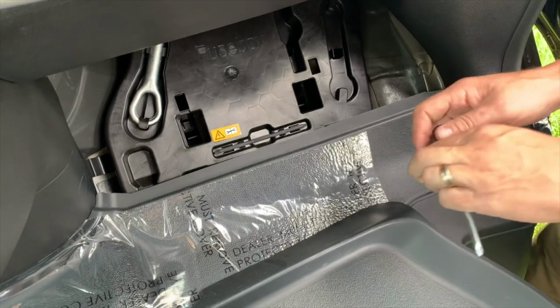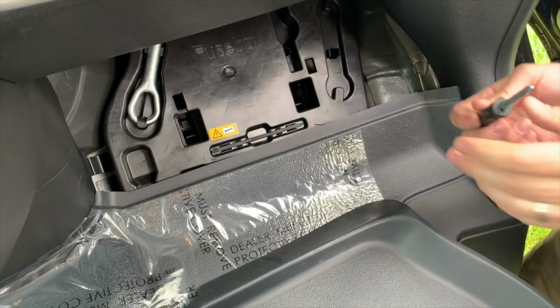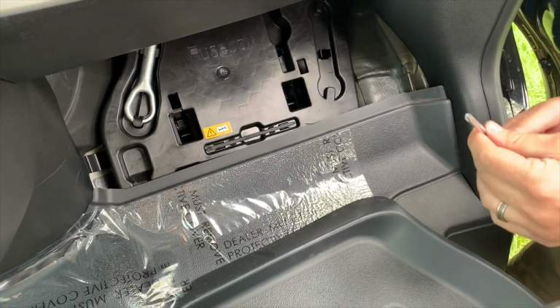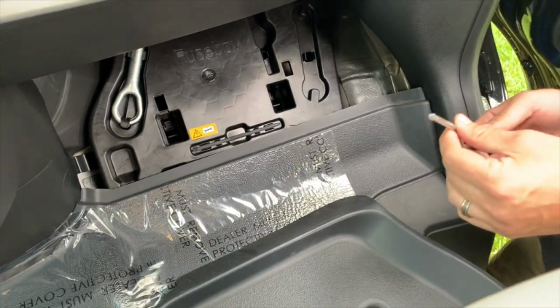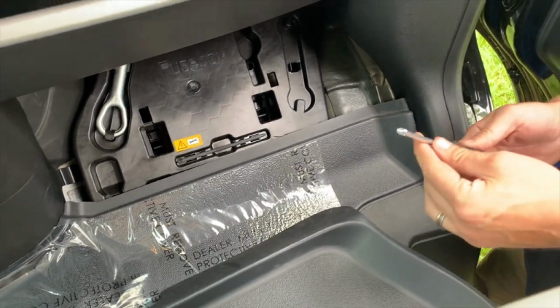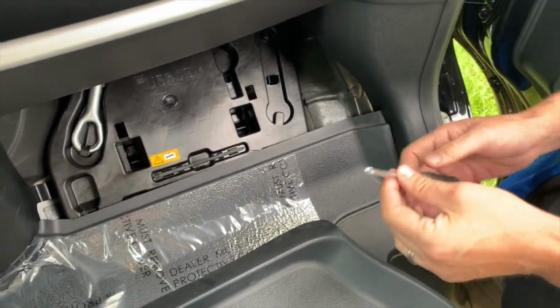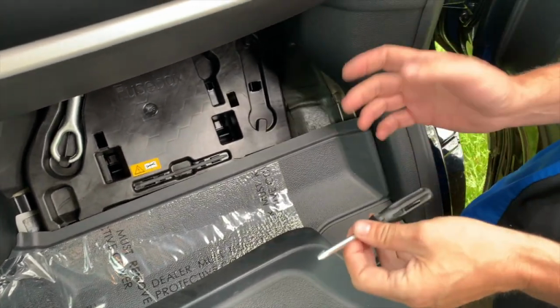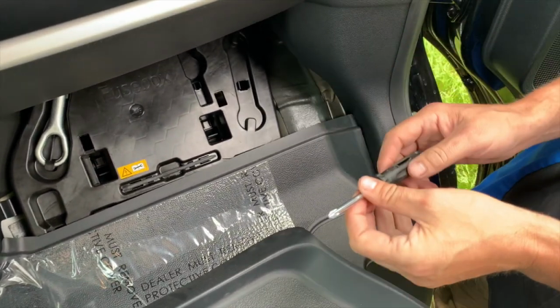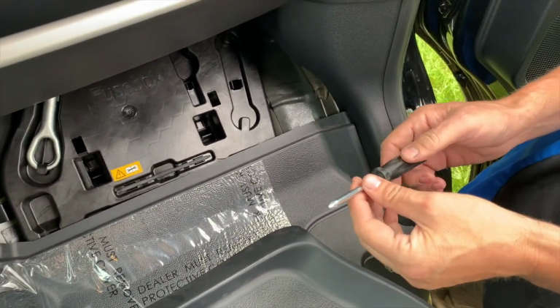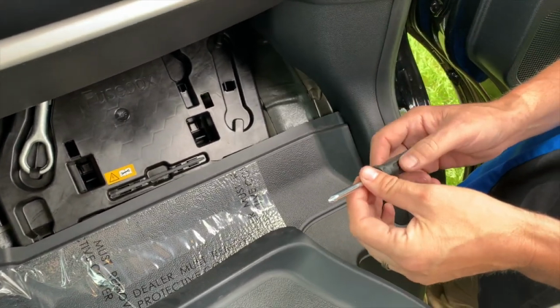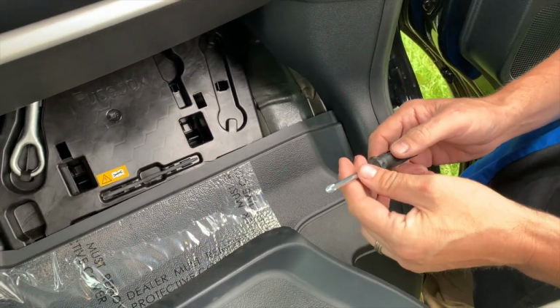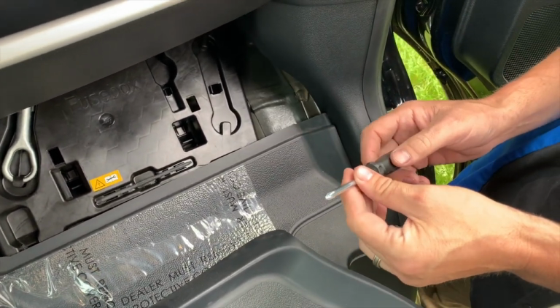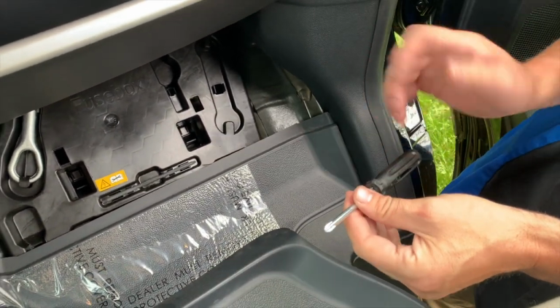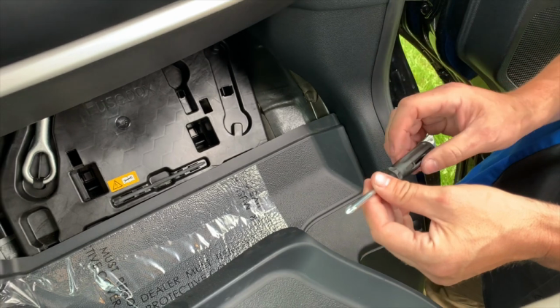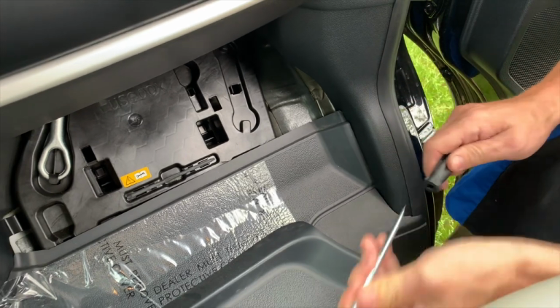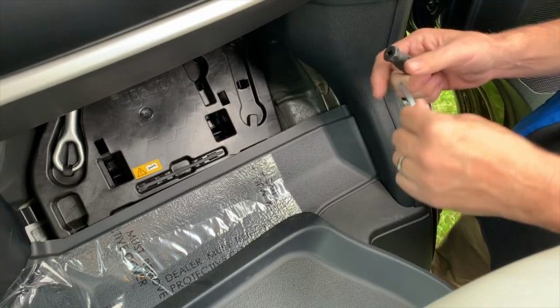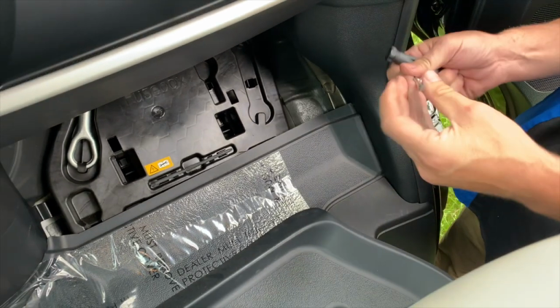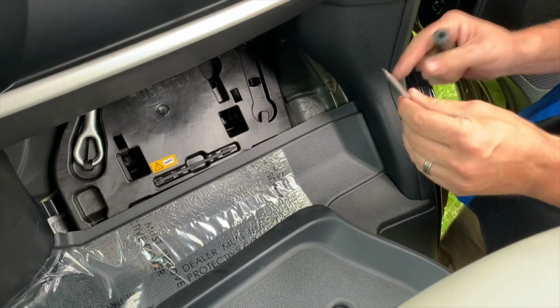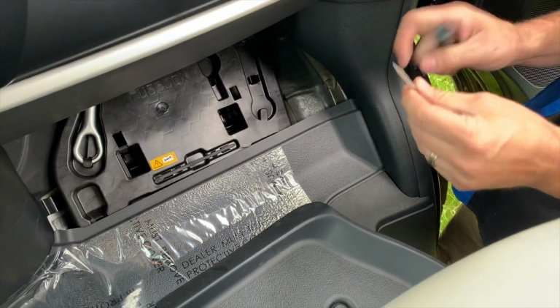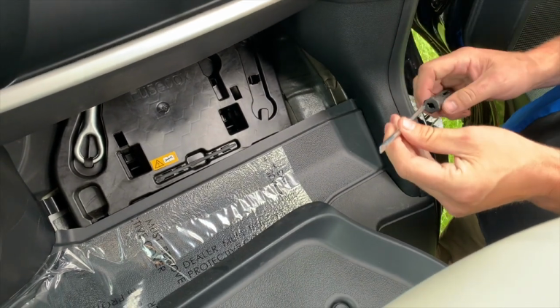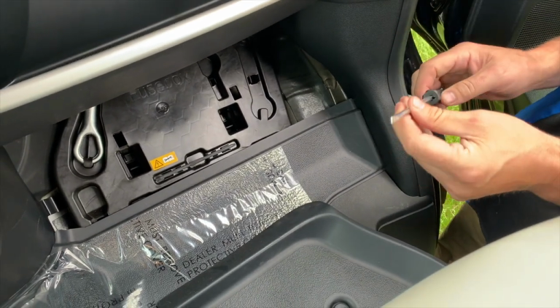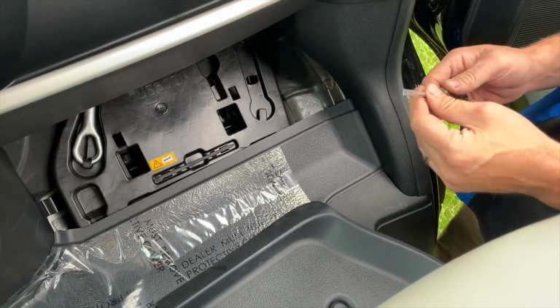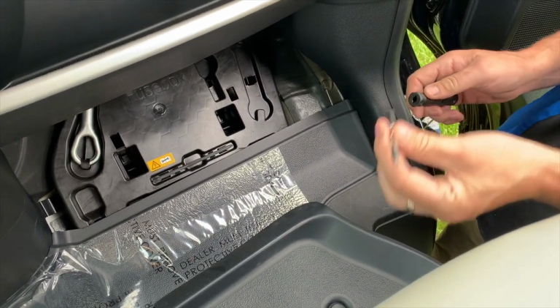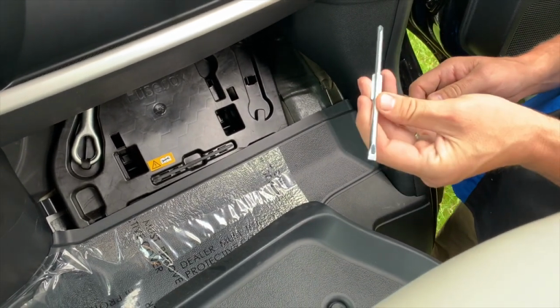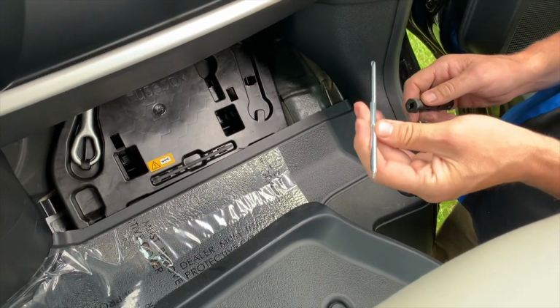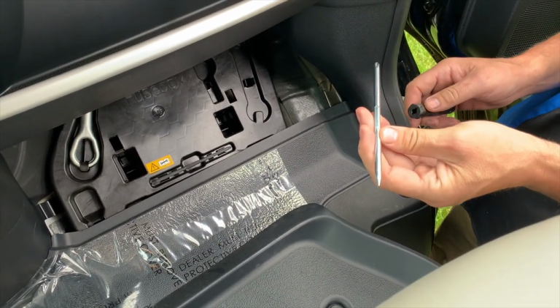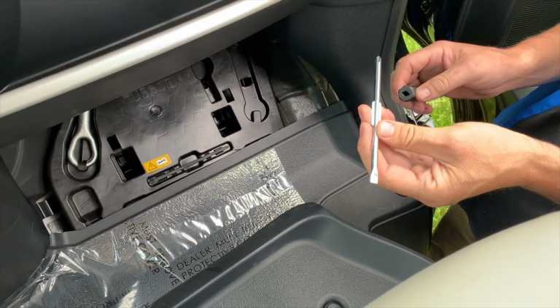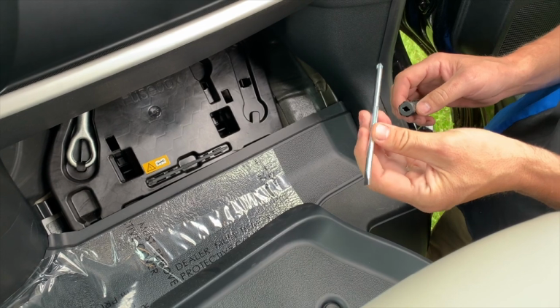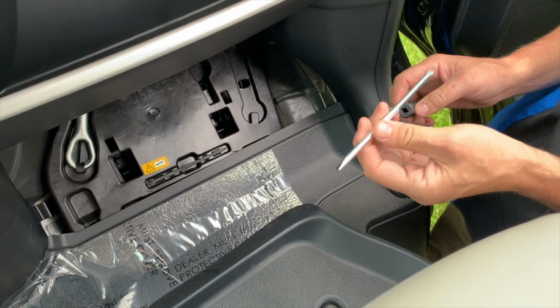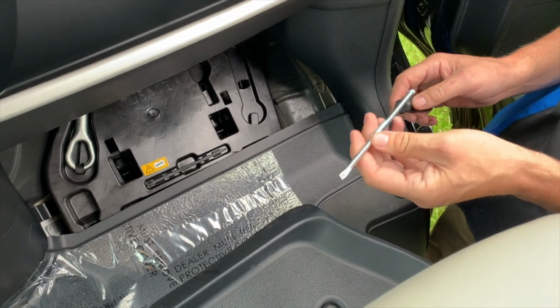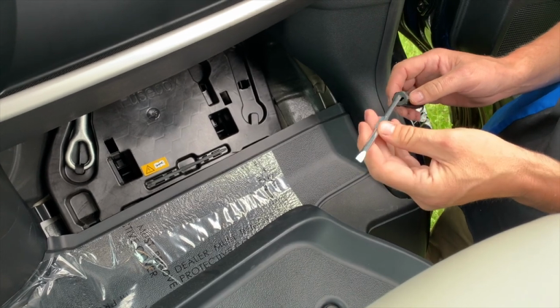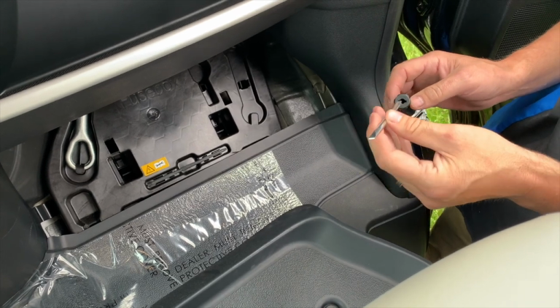This screwdriver will come in handy if your macerator pump gets blocked. You can actually unblock it by rotating around to the straight blade, or we can actually take our awning cap off if we had to manually retract our awning.